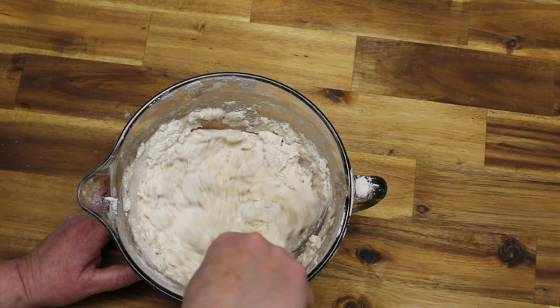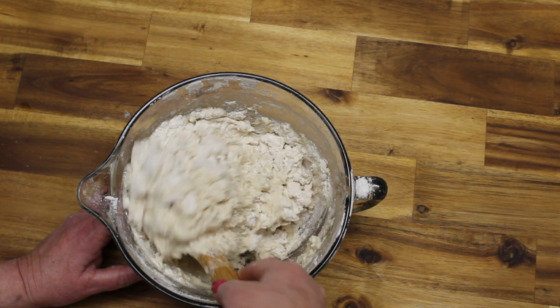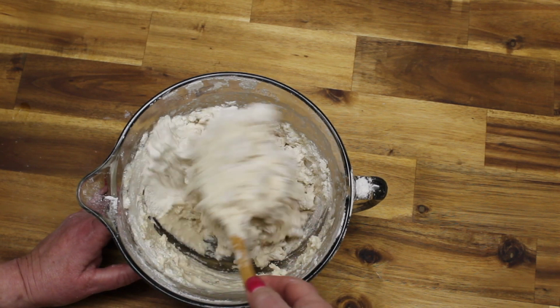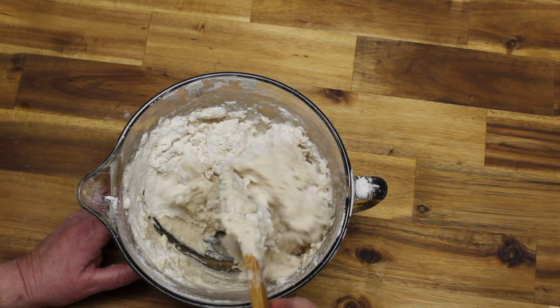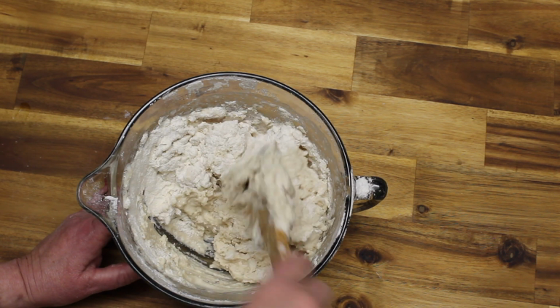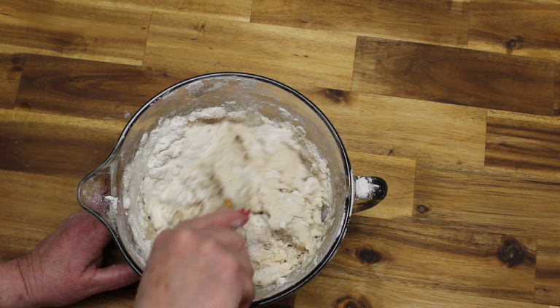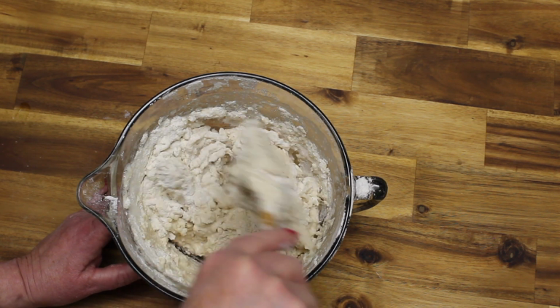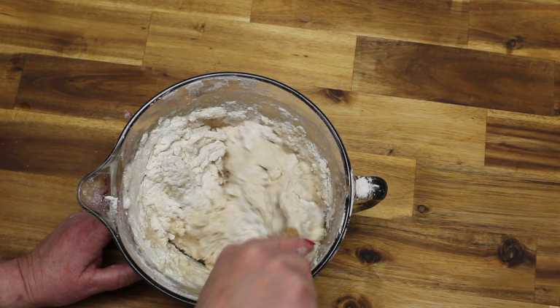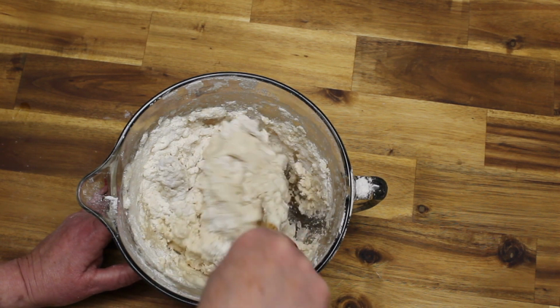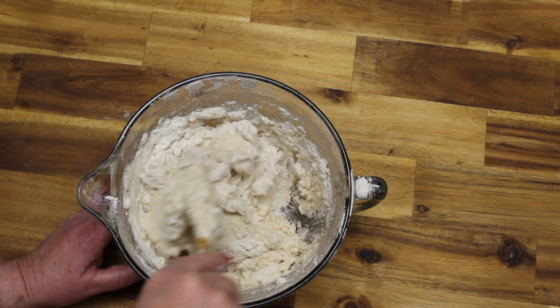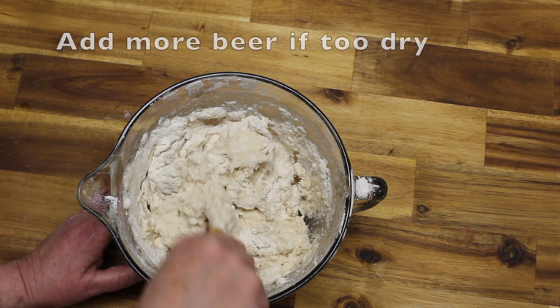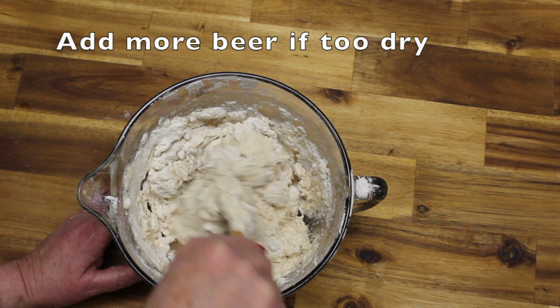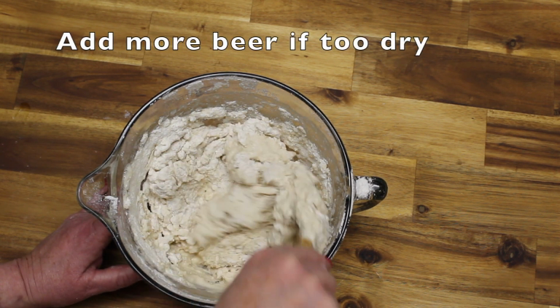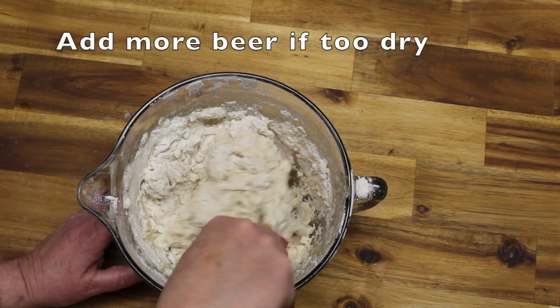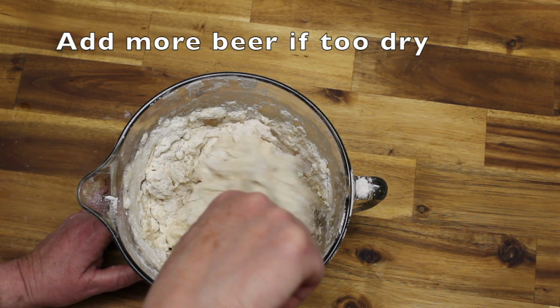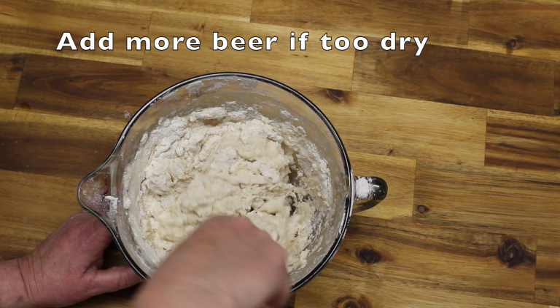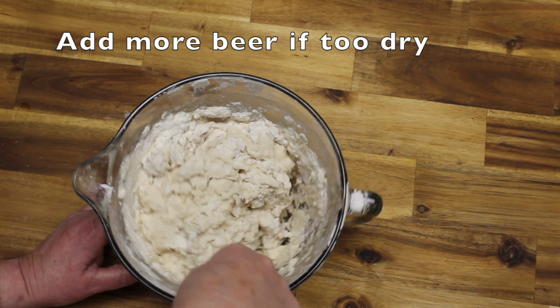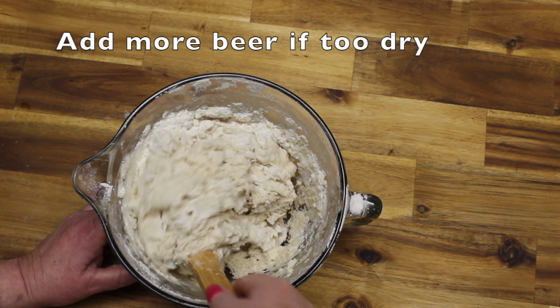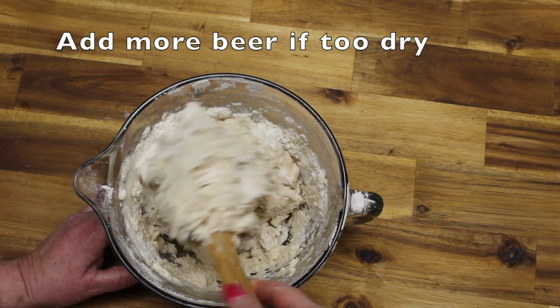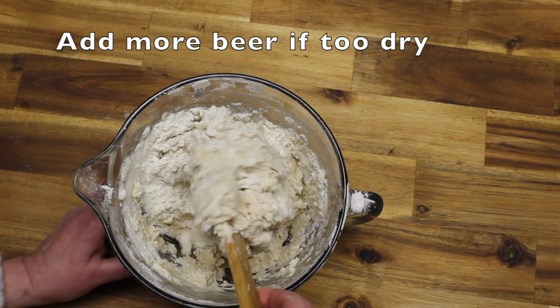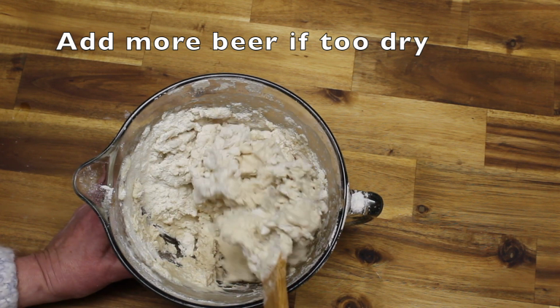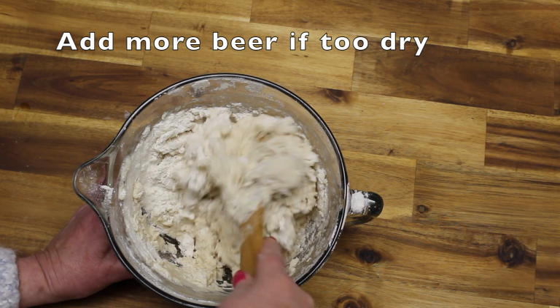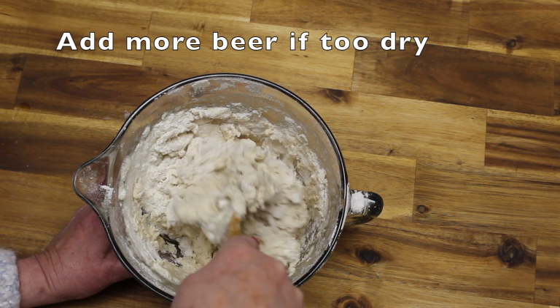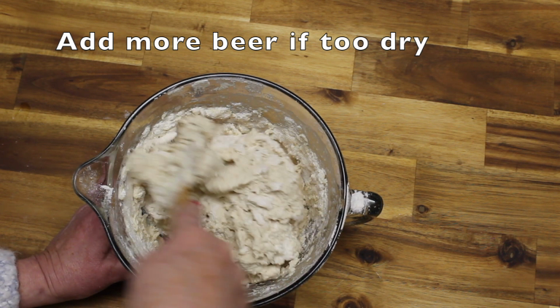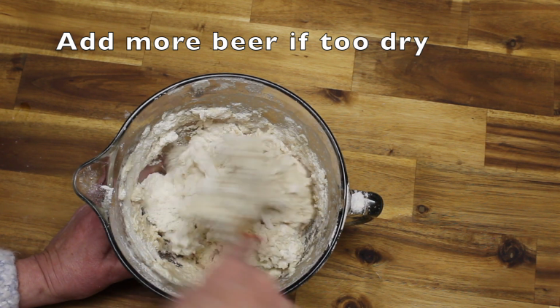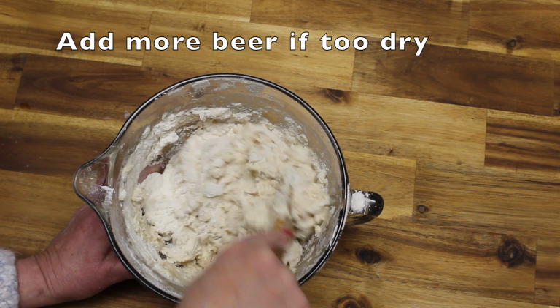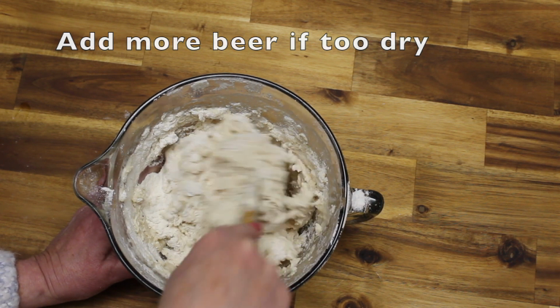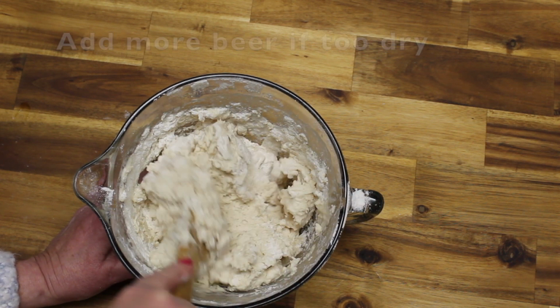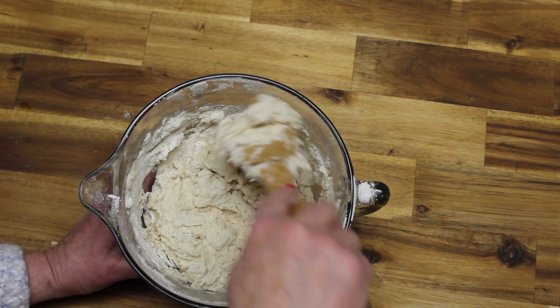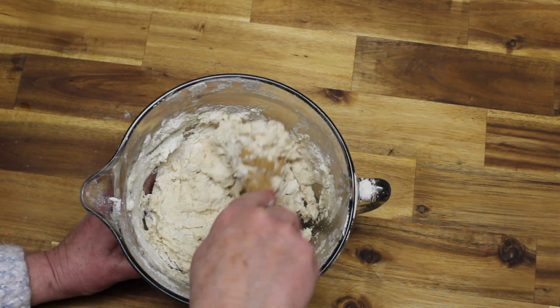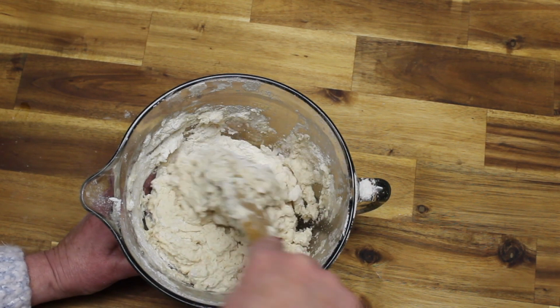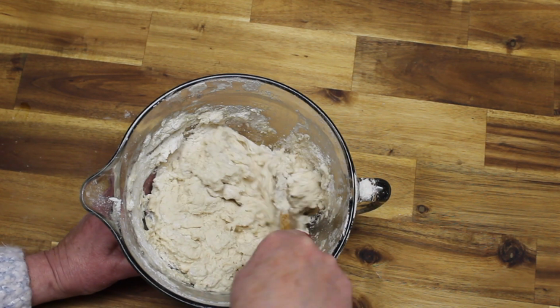I find that my dough gets a little bit dry with just the one can of beer, so I will add a little bit more so it's not so dry.